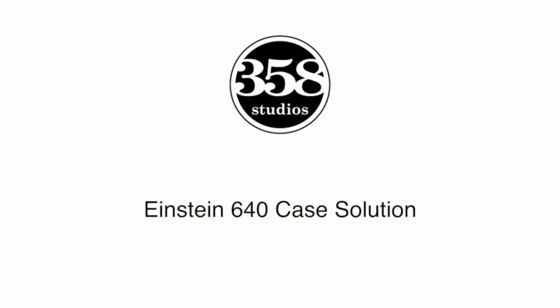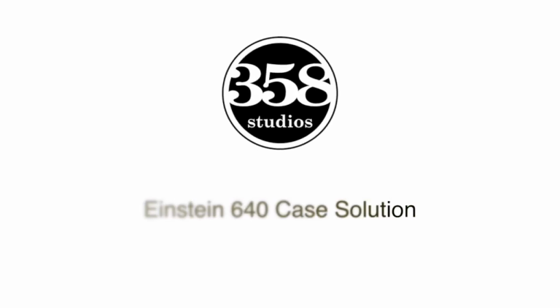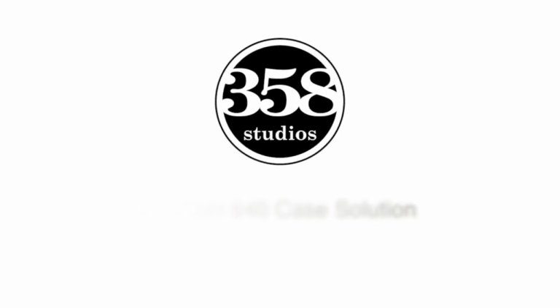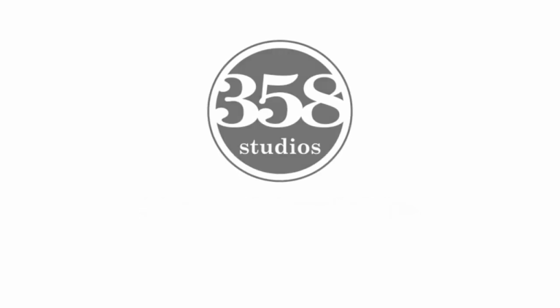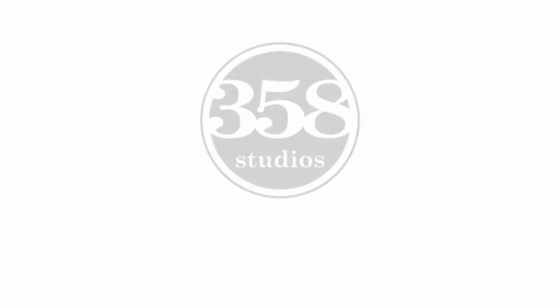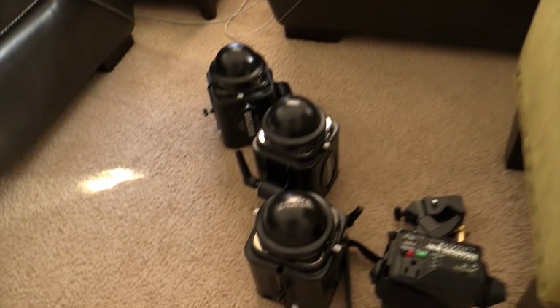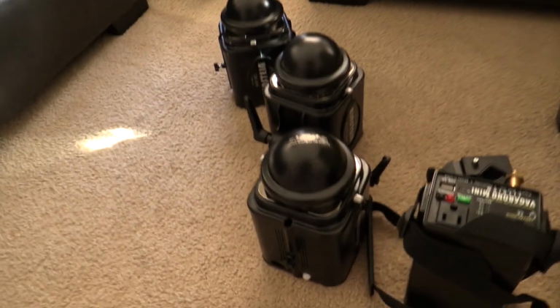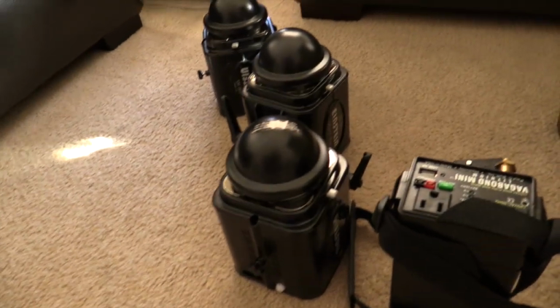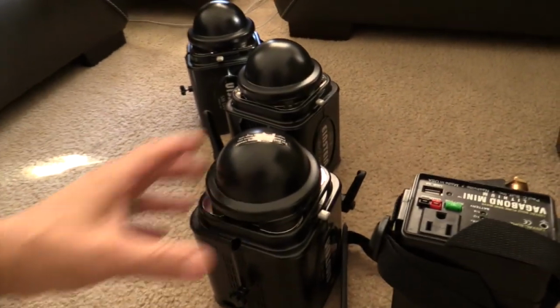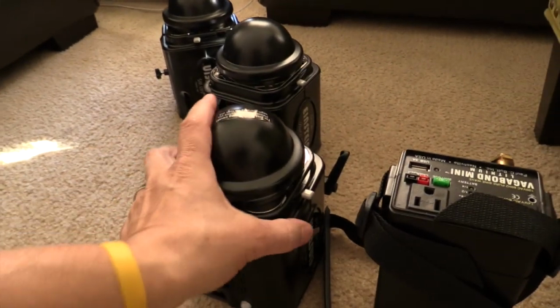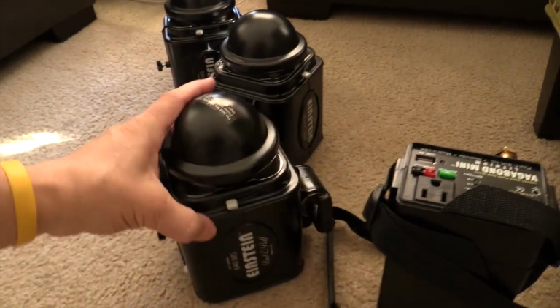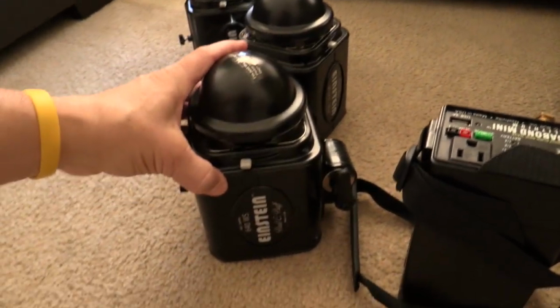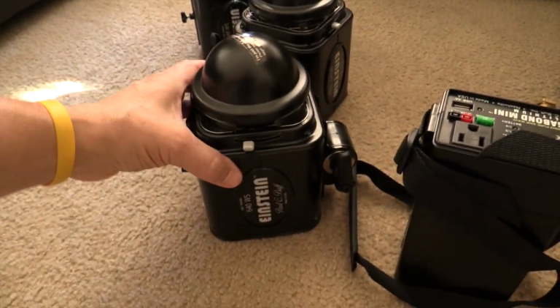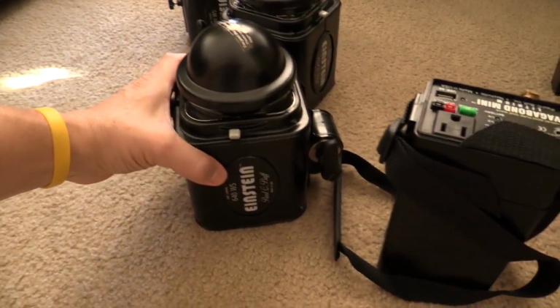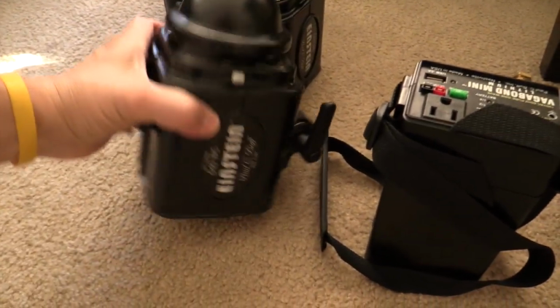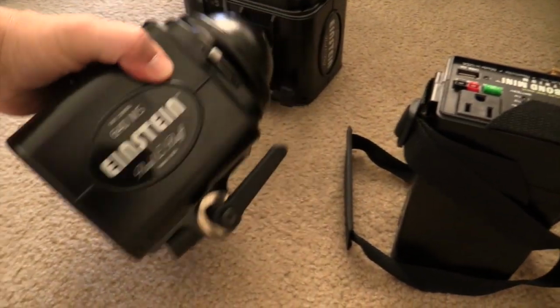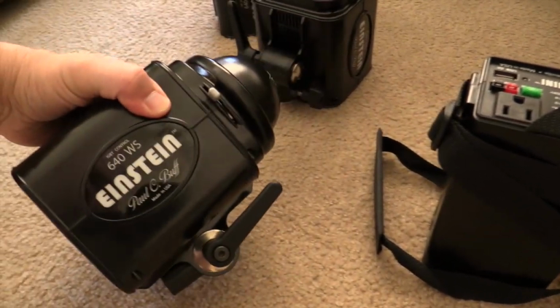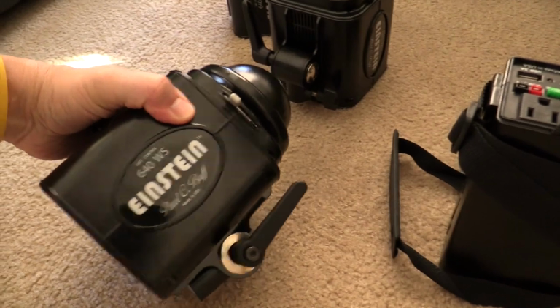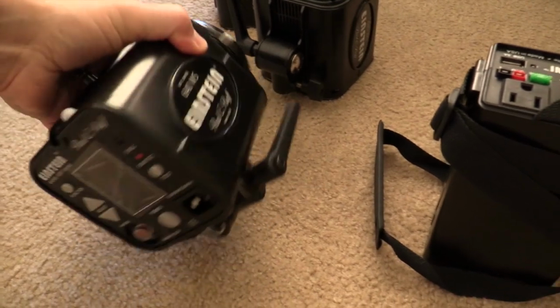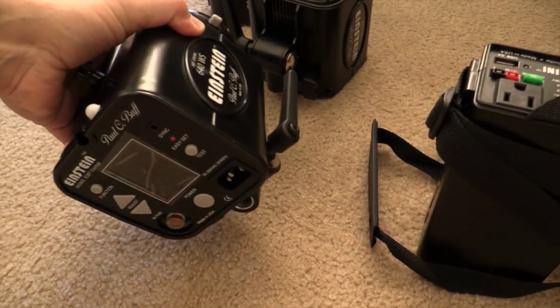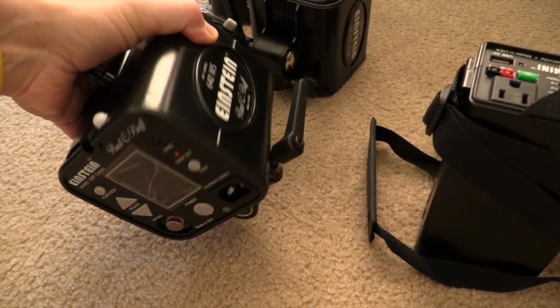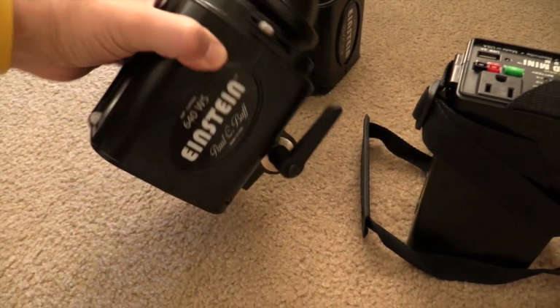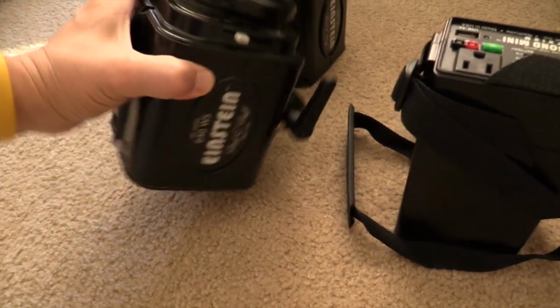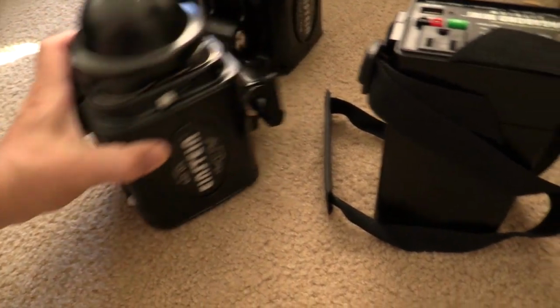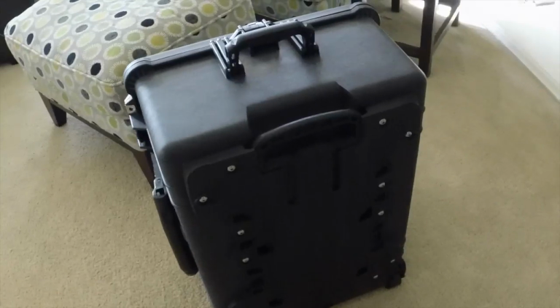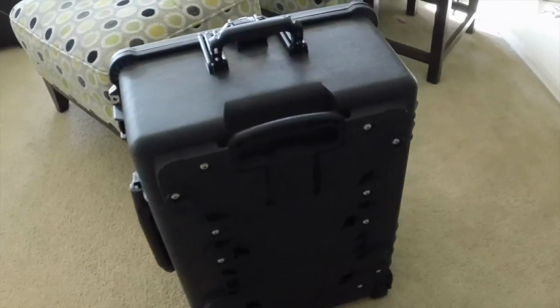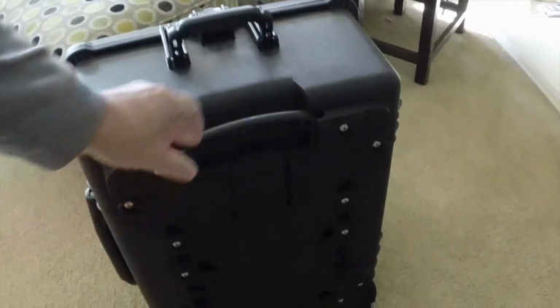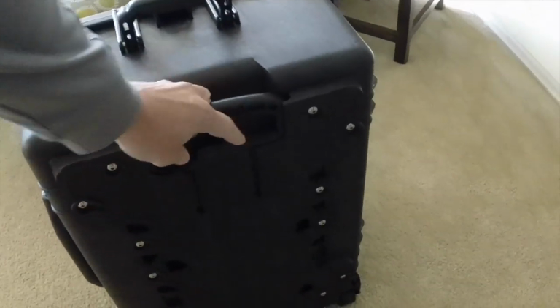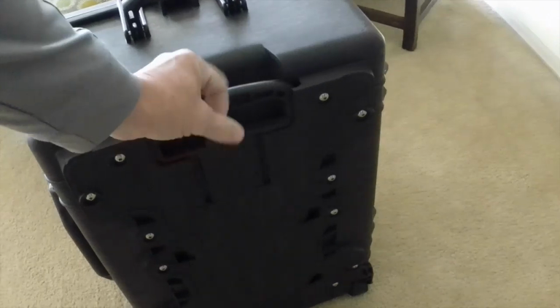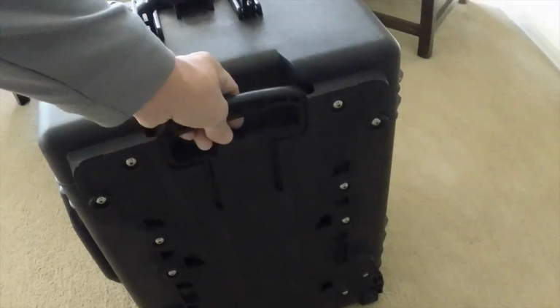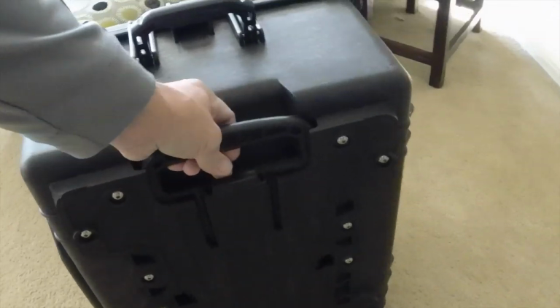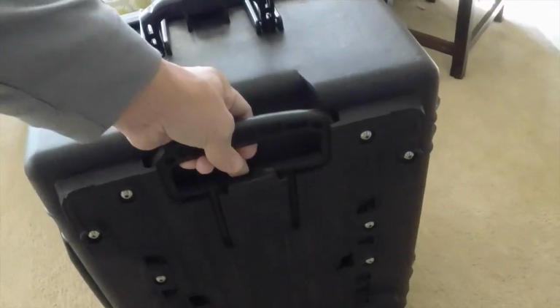Hey everybody, this is Sean Seymour with 358studios.com. I took a look around for a case solution for my Einstein 640s from Paul C. Buff and just couldn't find anything on the internet. So I created my own solution with the Pelican 1610 case.